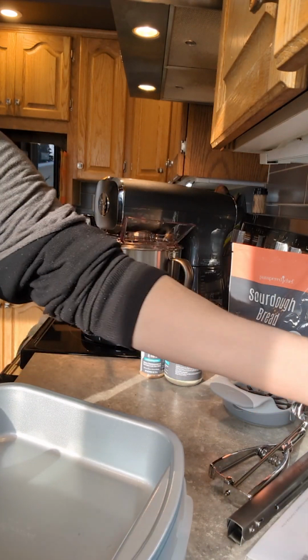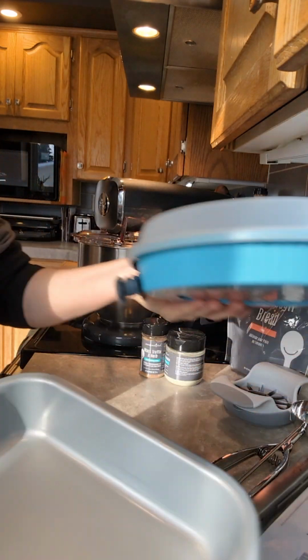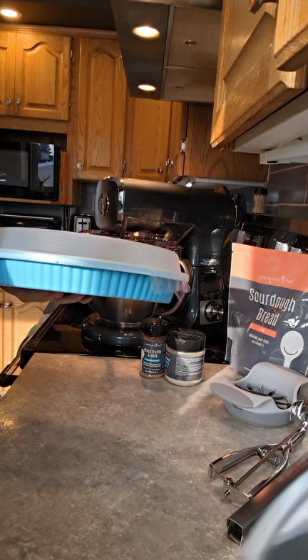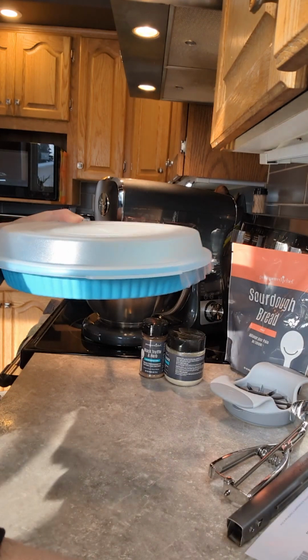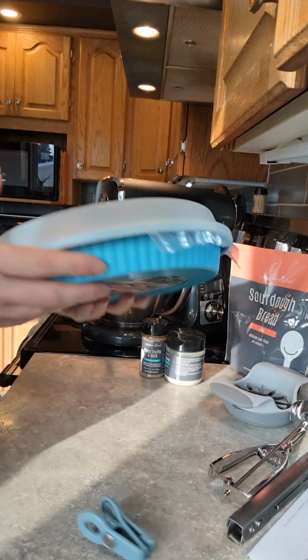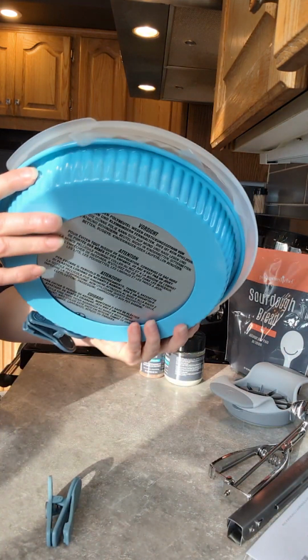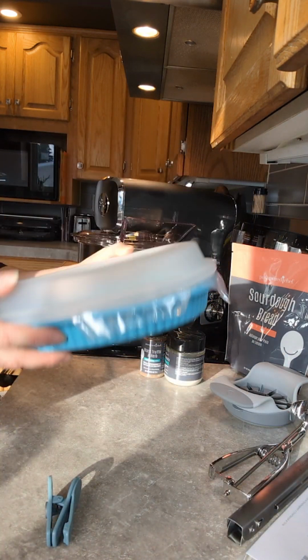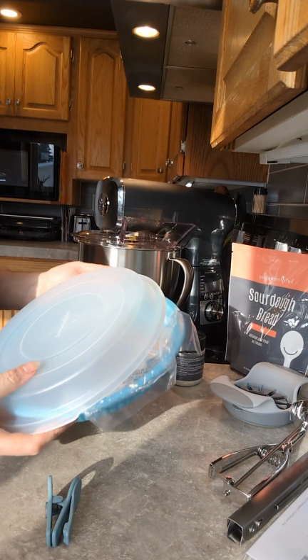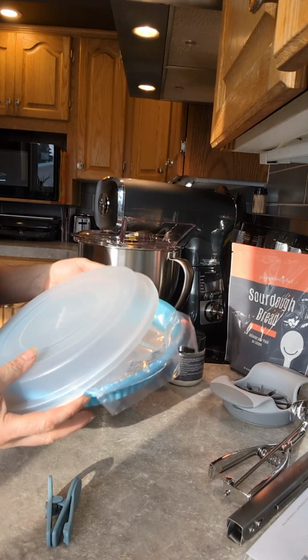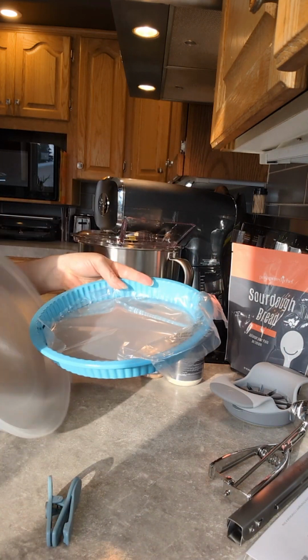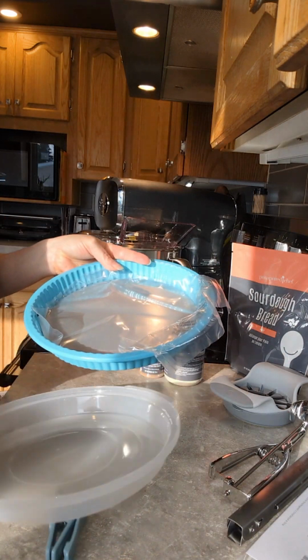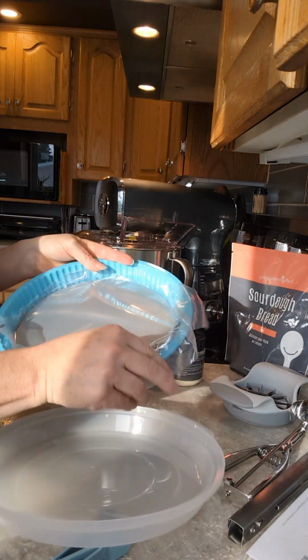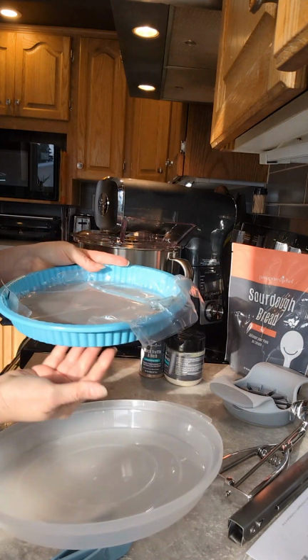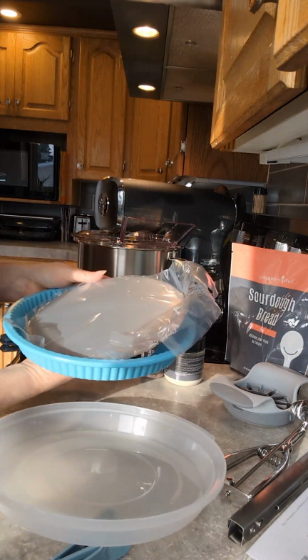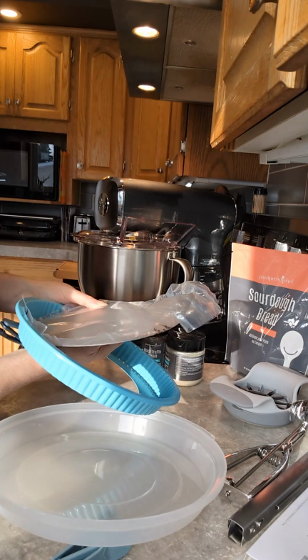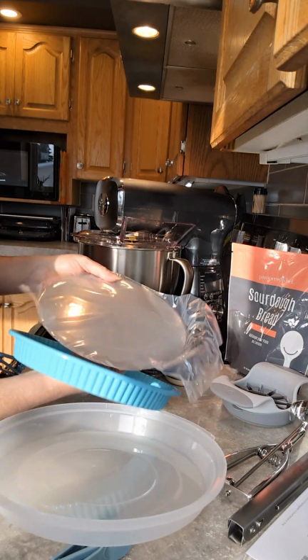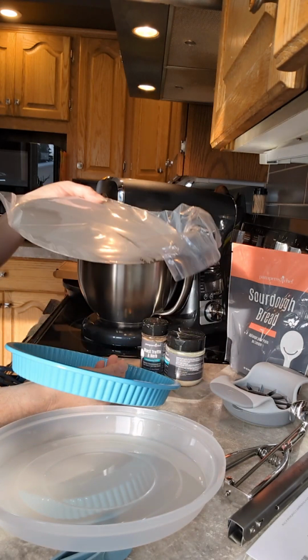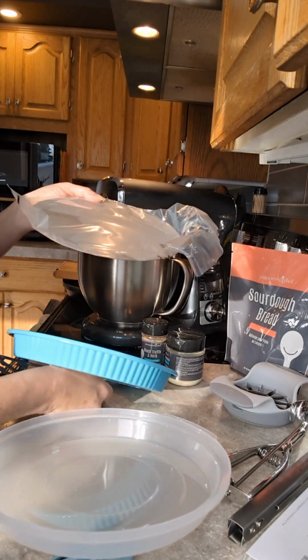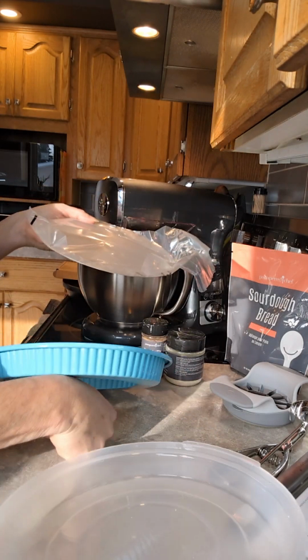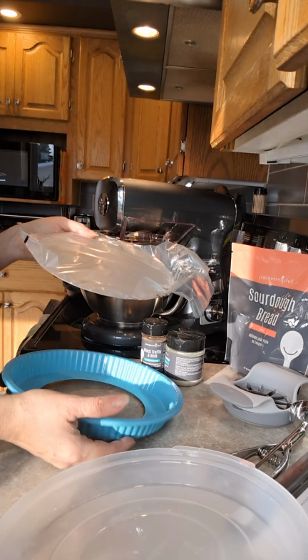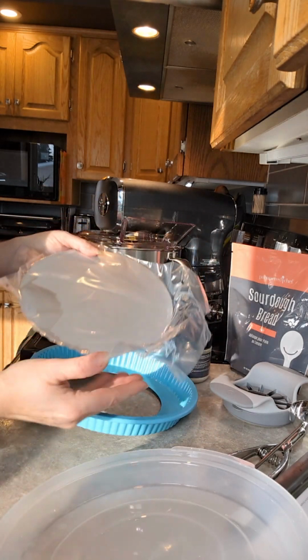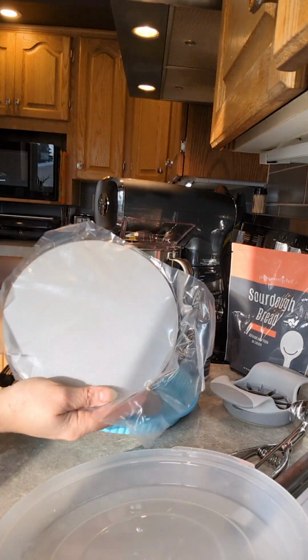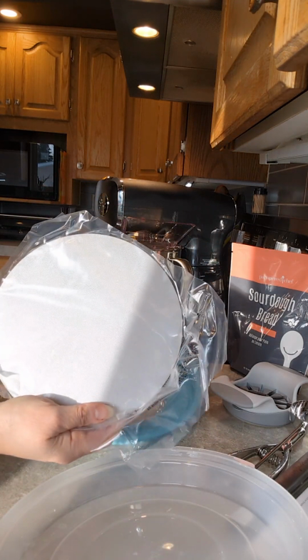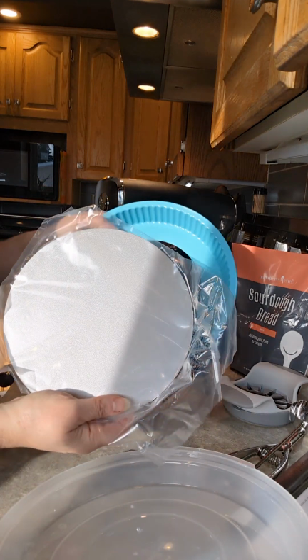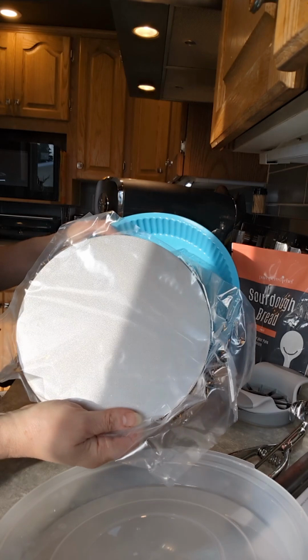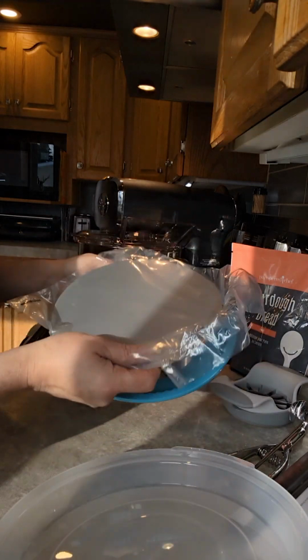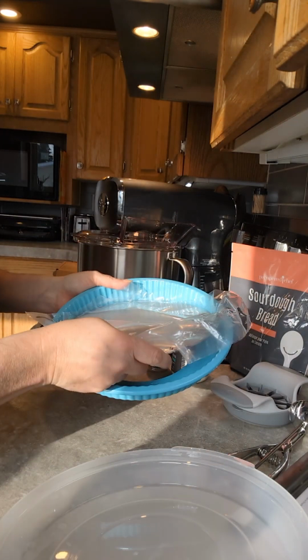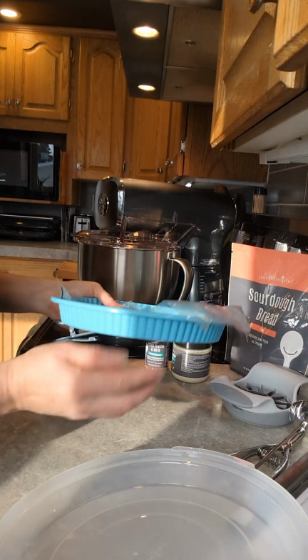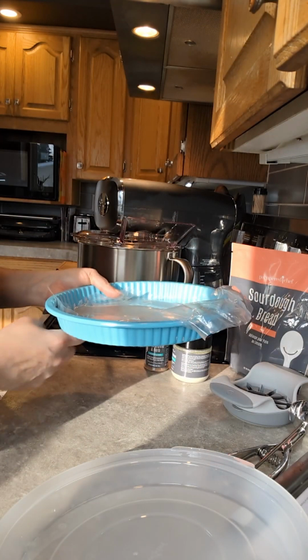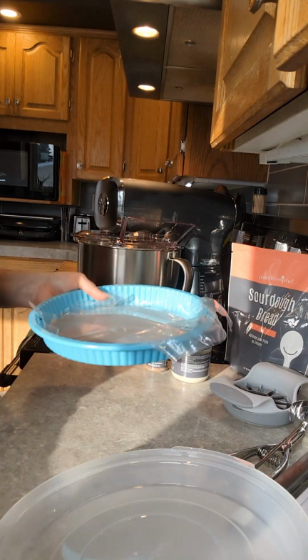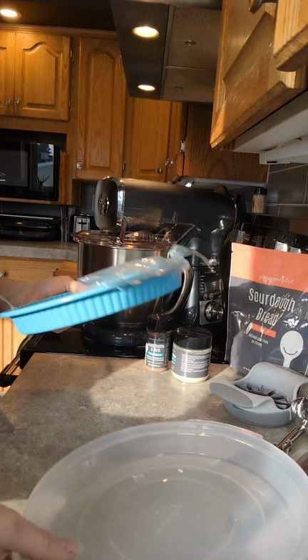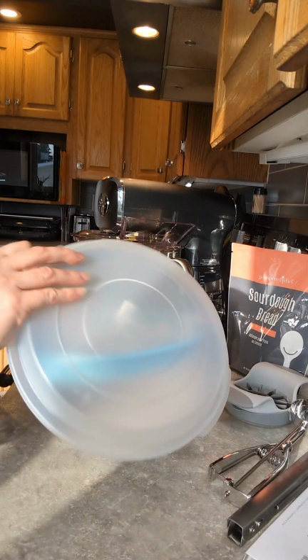We also have a tart pan with a lid, and it's actually made for quiches or anything like that, because the center comes up so you can get your food out easily. How brilliant is that — with the lid!